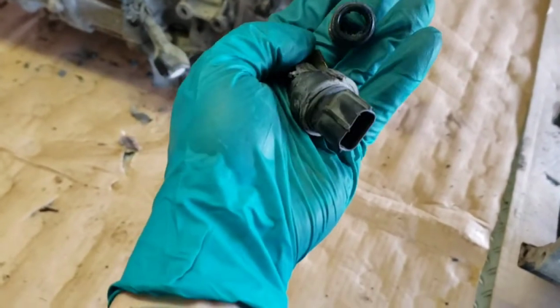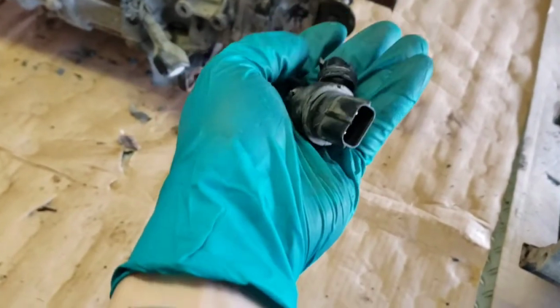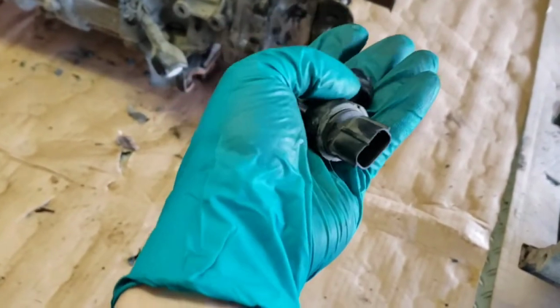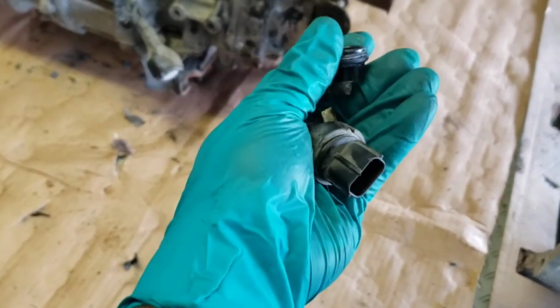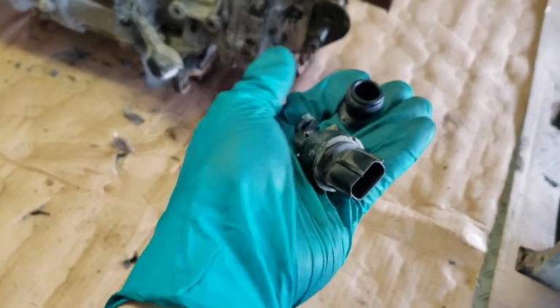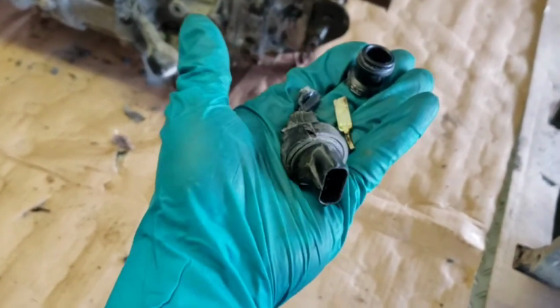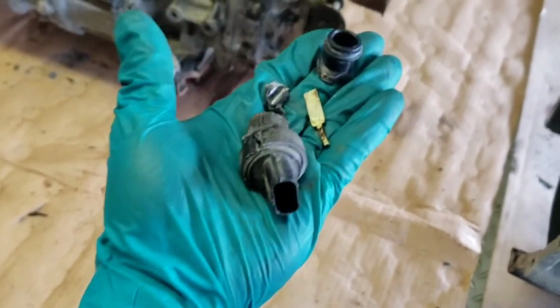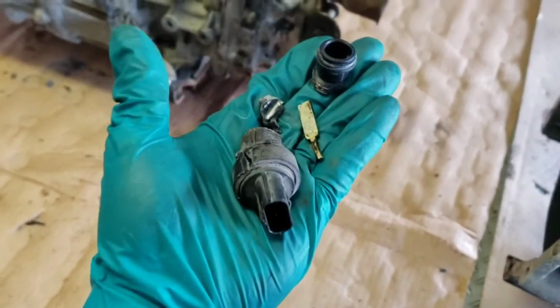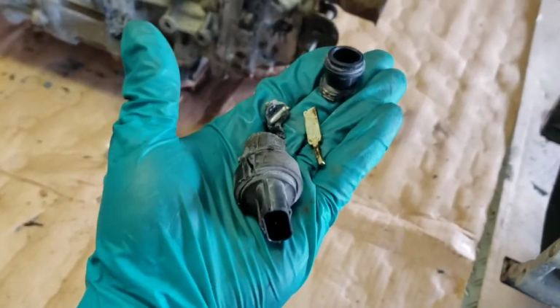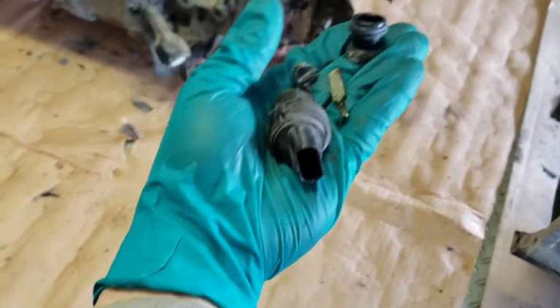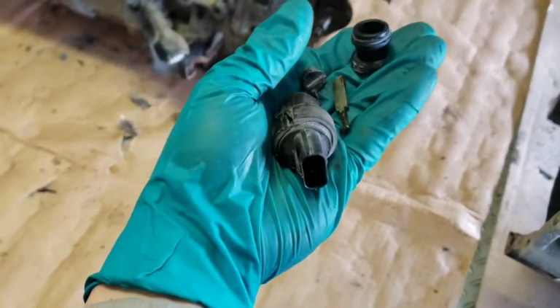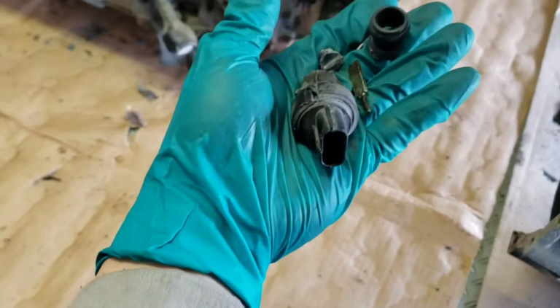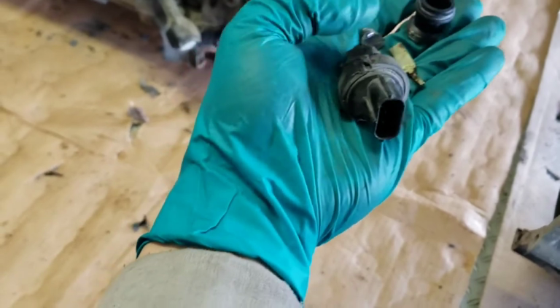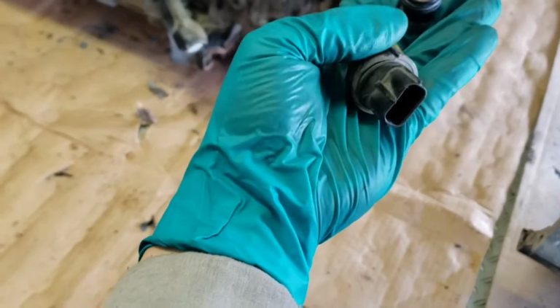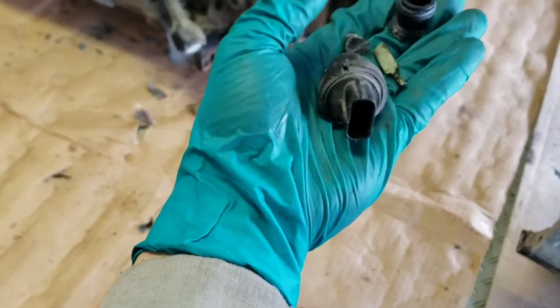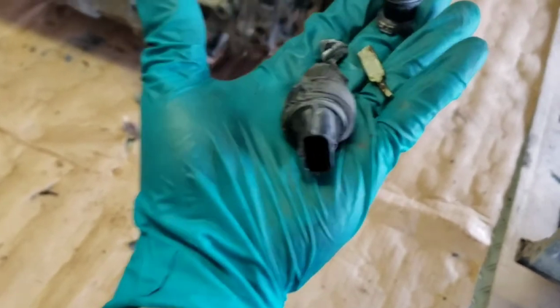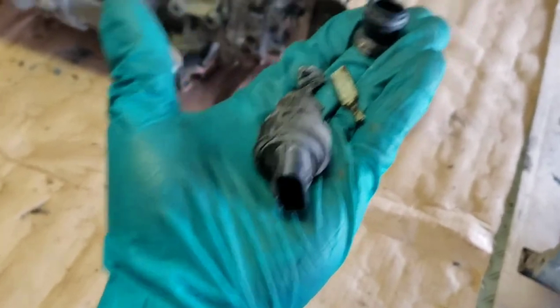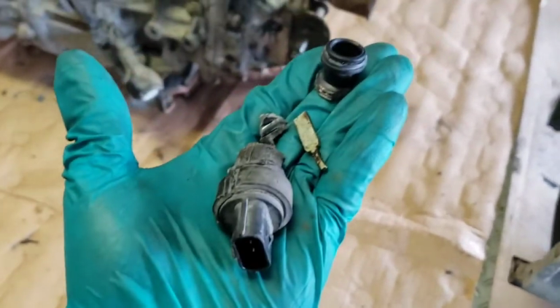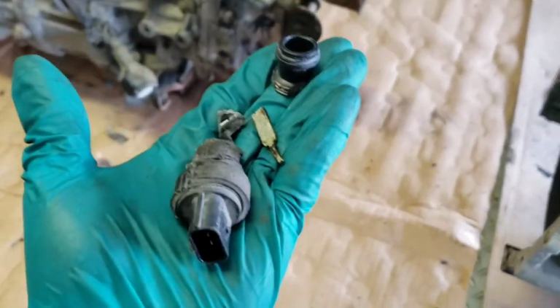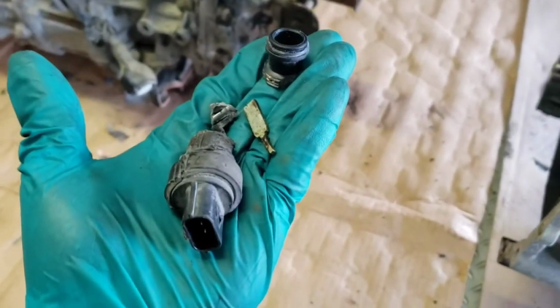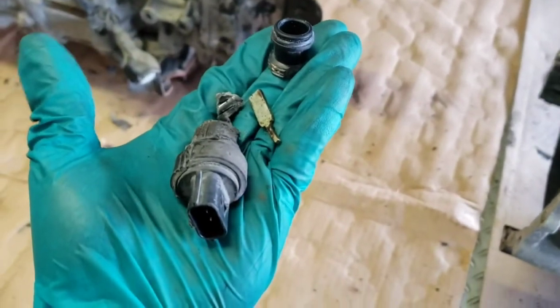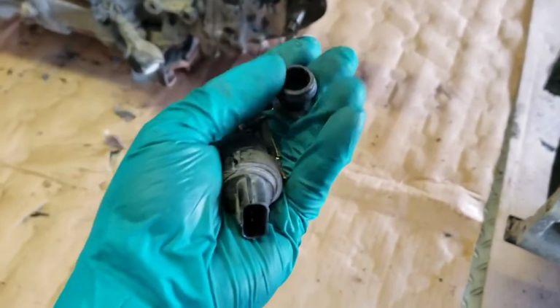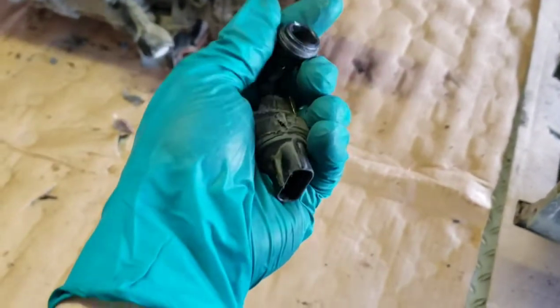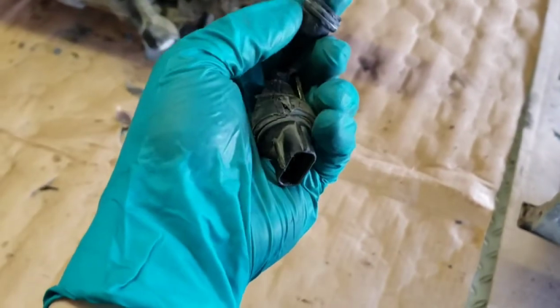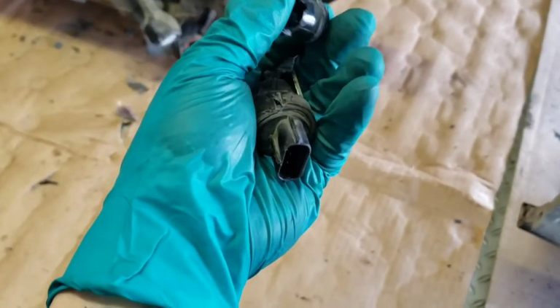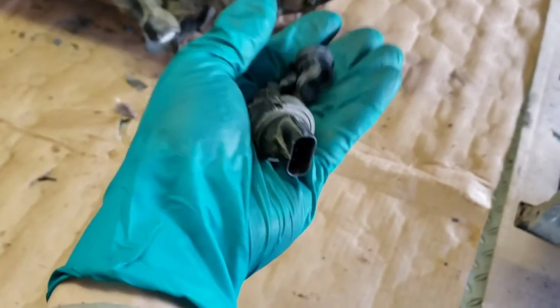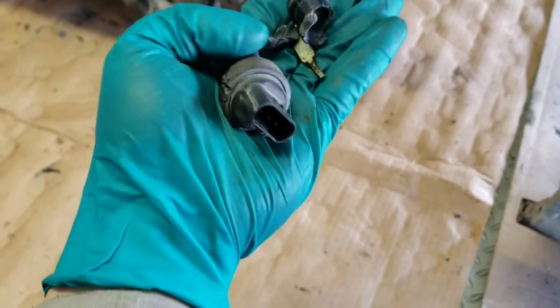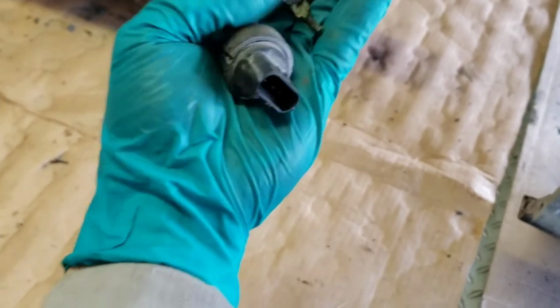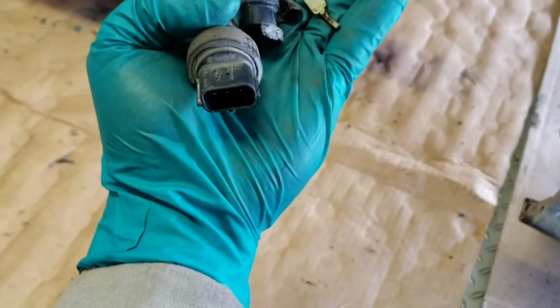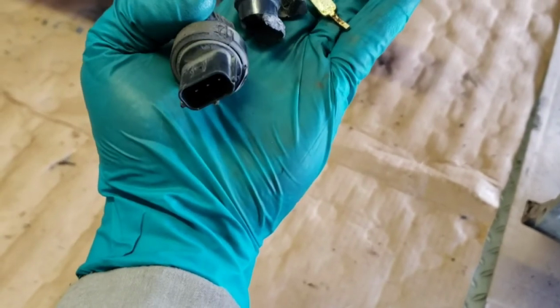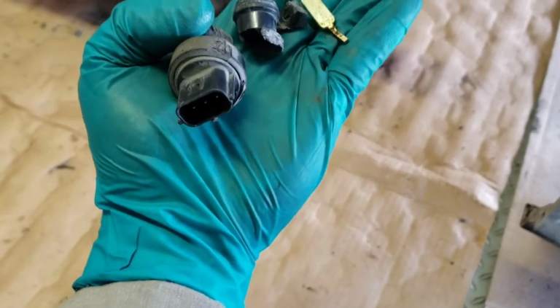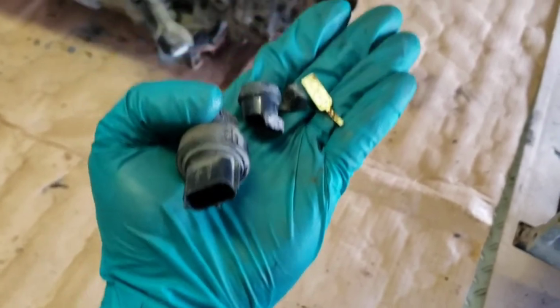You put on the 17mm open-end wrench, it slips. You put on the vice grips, try to heat it up, try to lubricate it and hope to God it works. But it doesn't really work because it's still just plastic in the end.